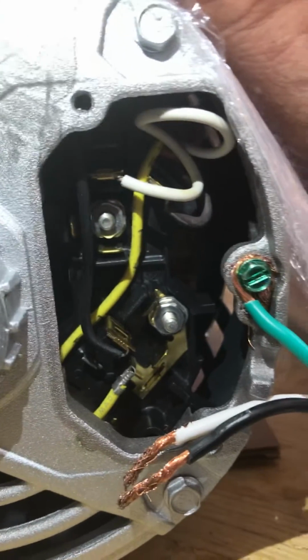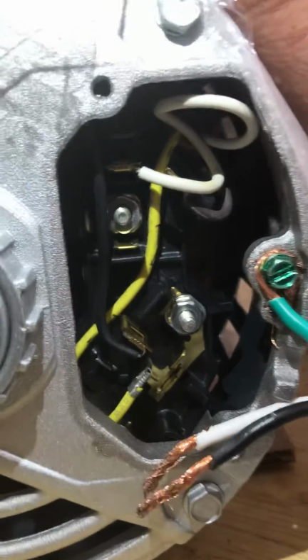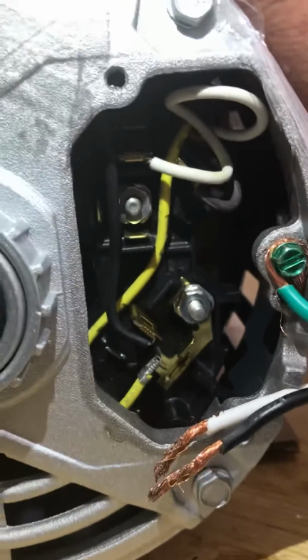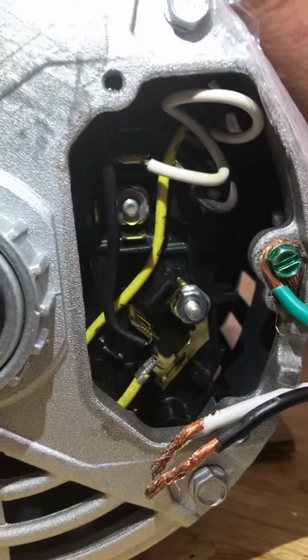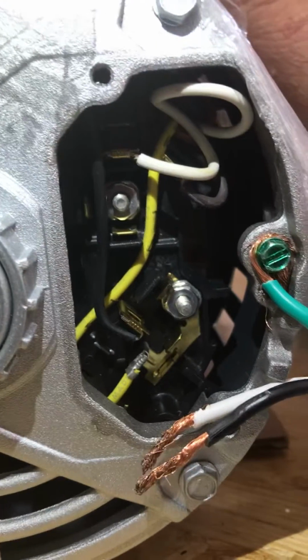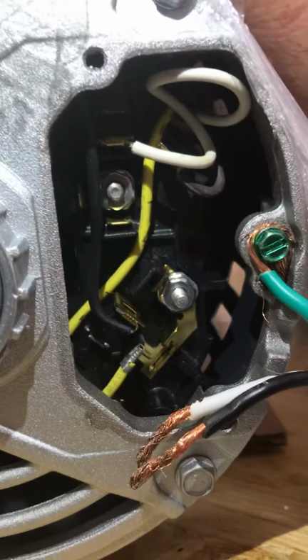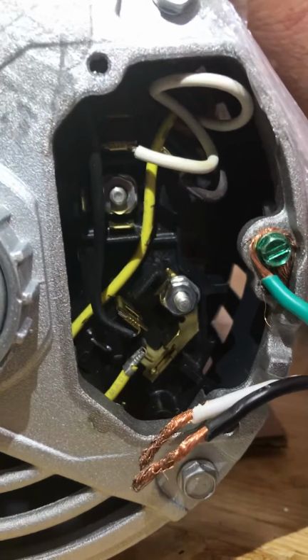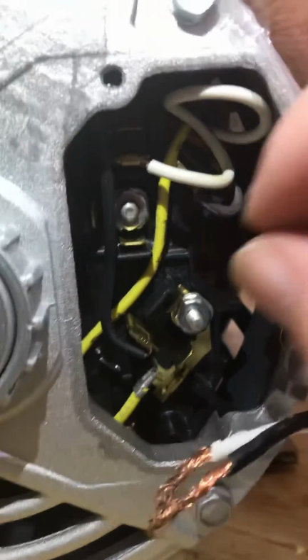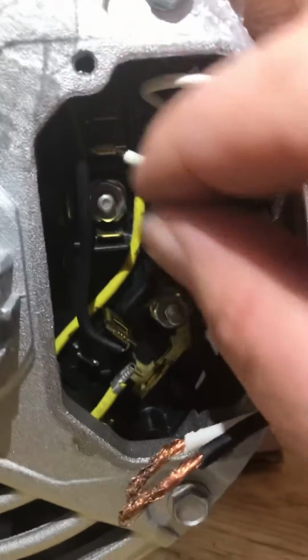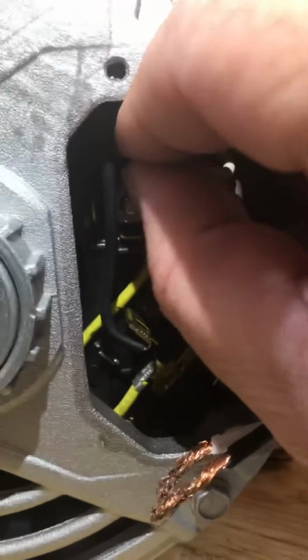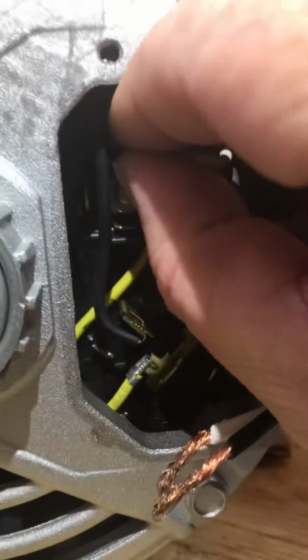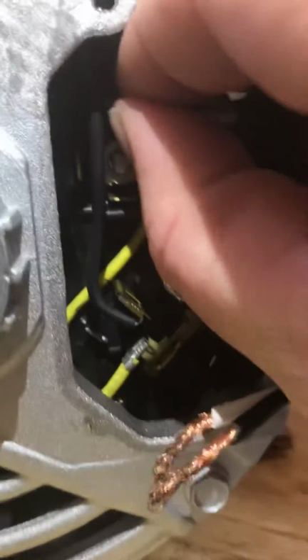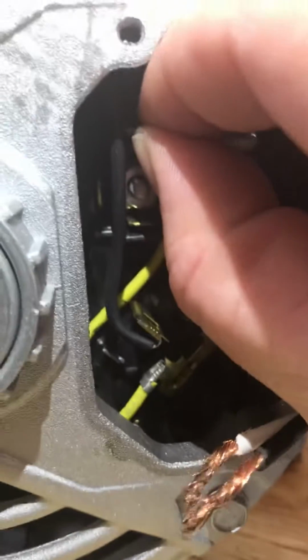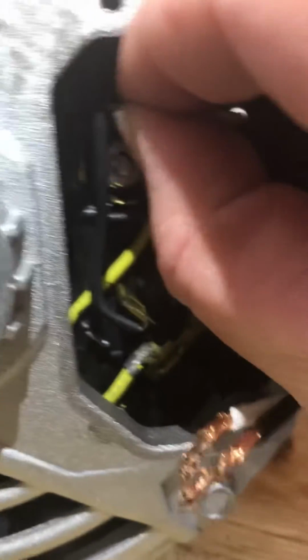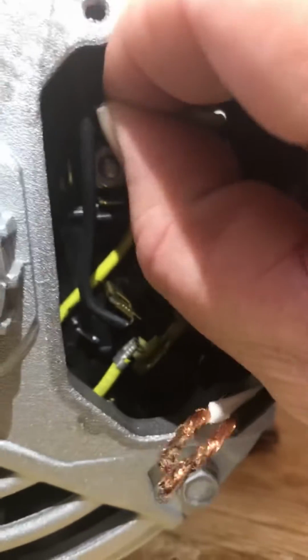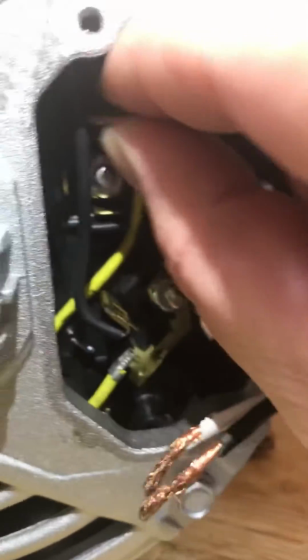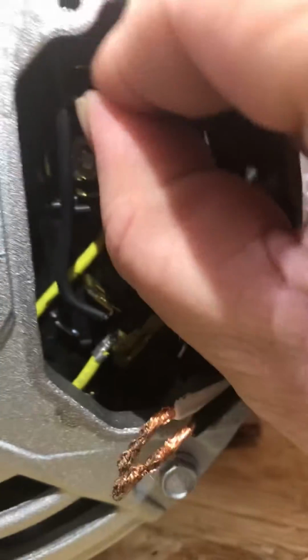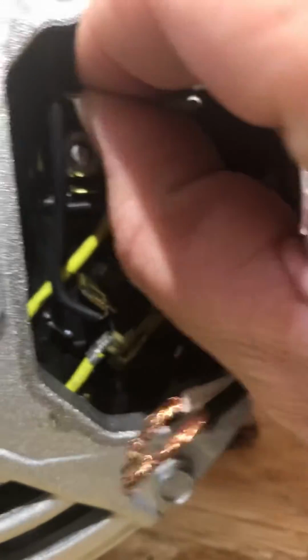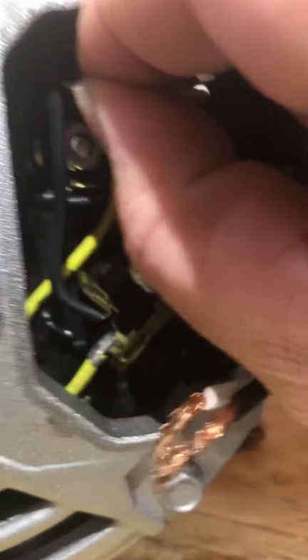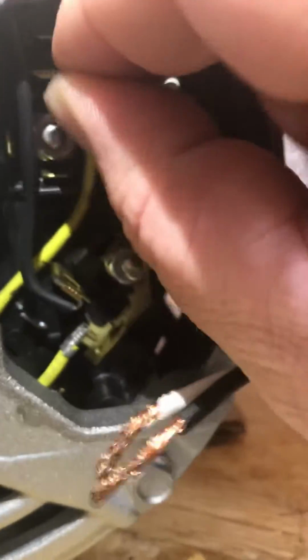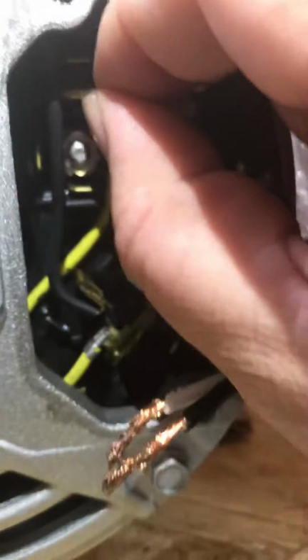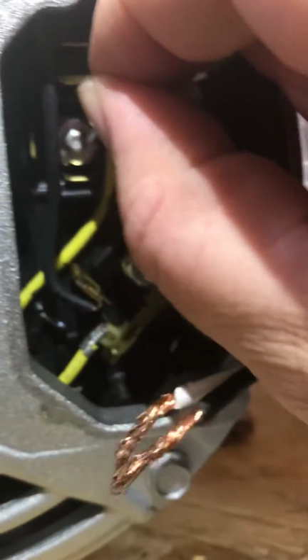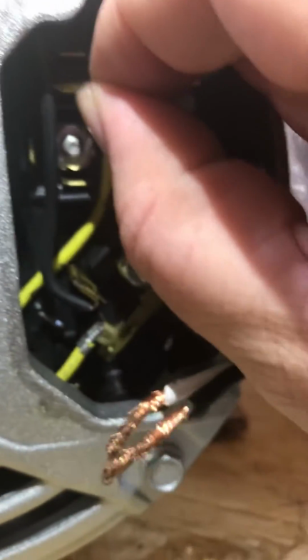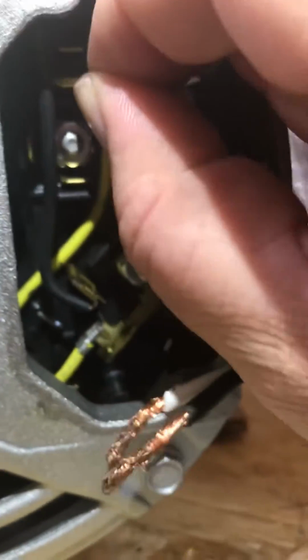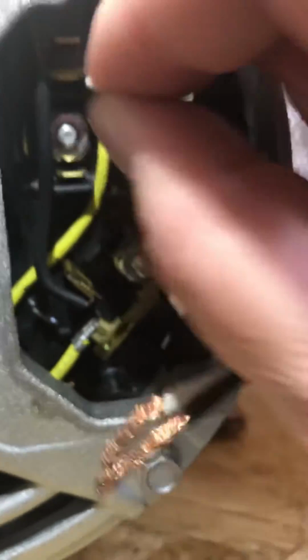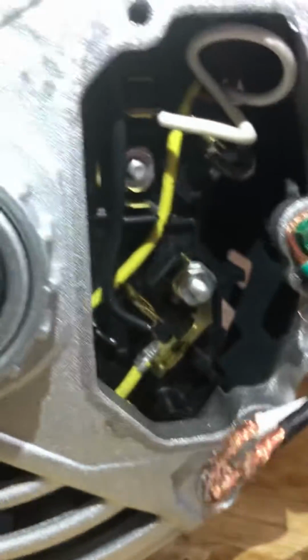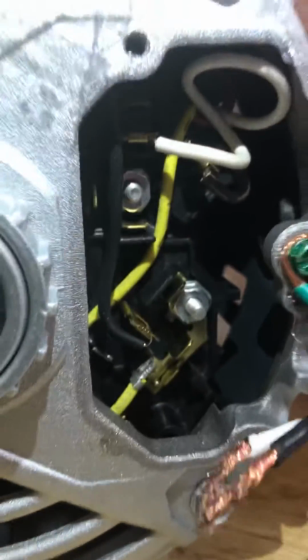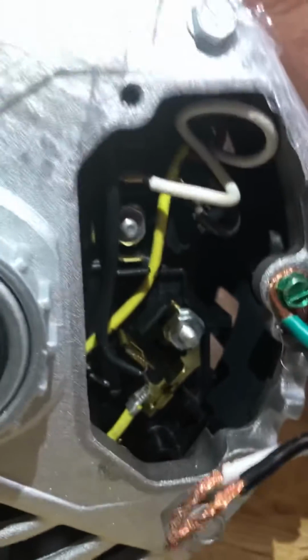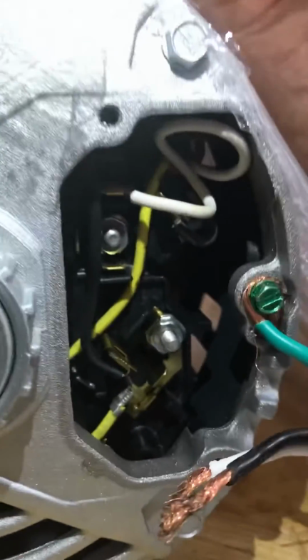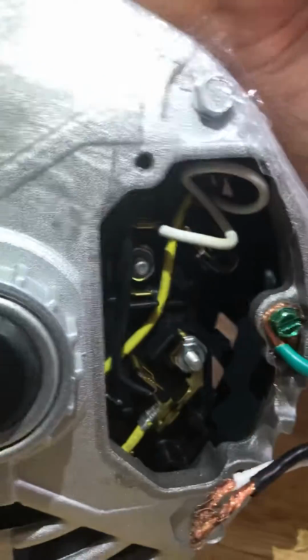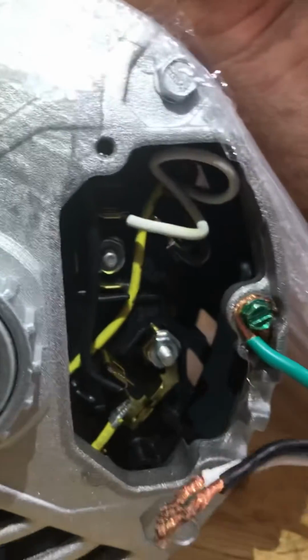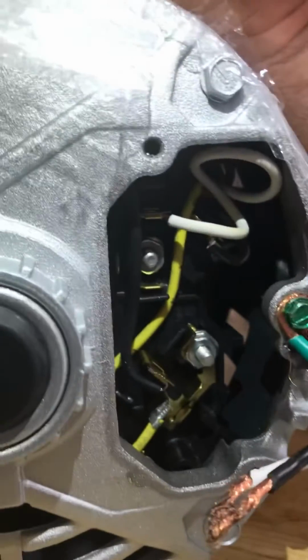So to get it to 110 you're going to have to take this white wire out. The white wire has some lead on it so you might need some pliers.